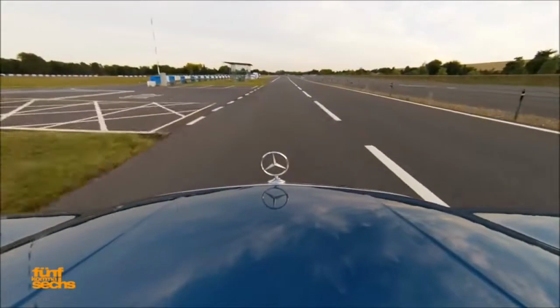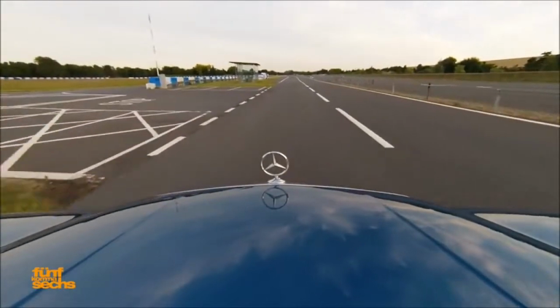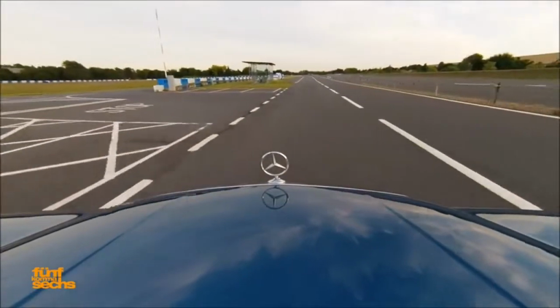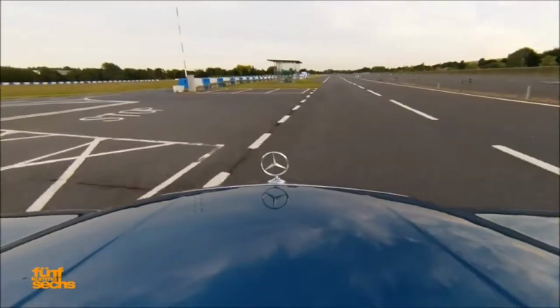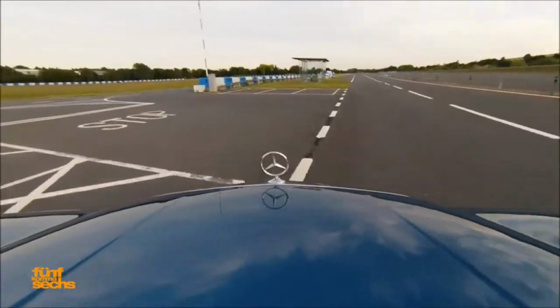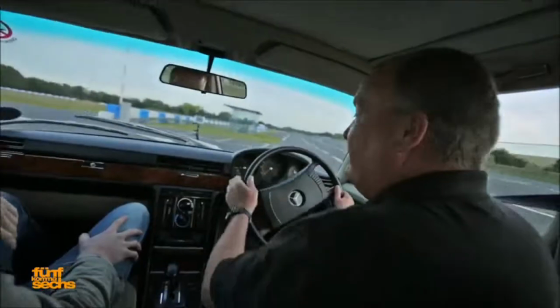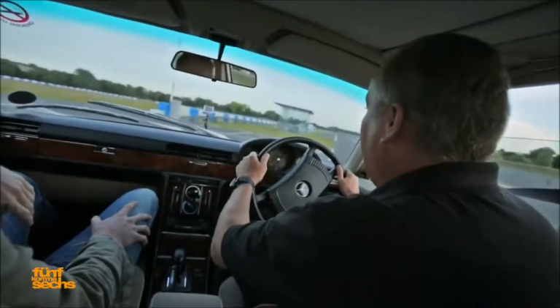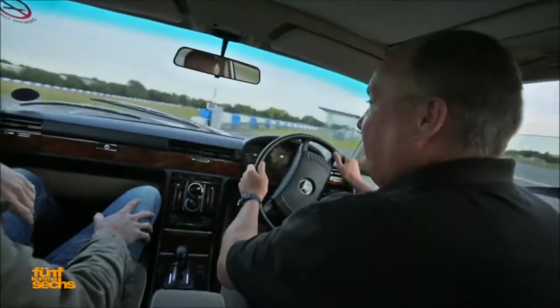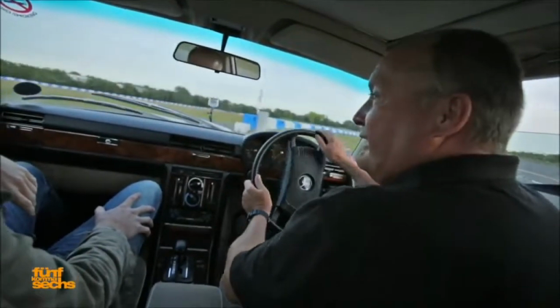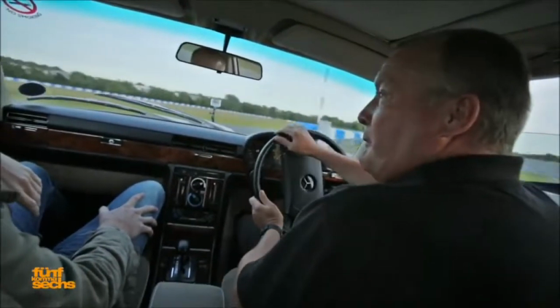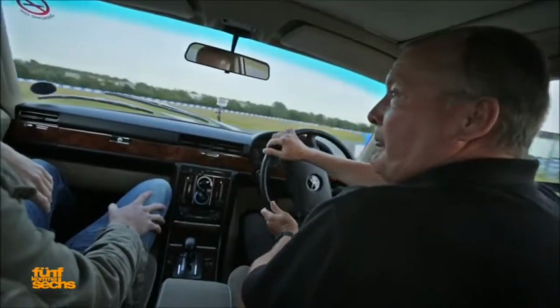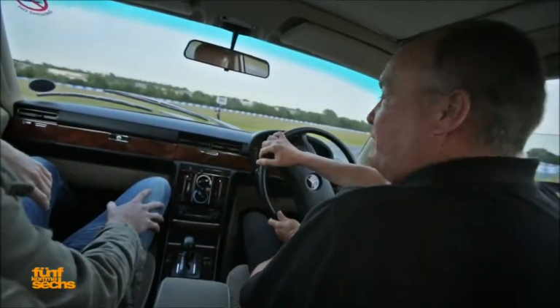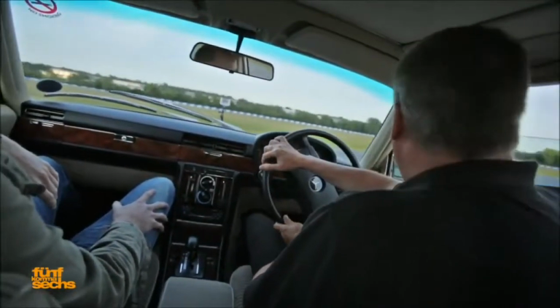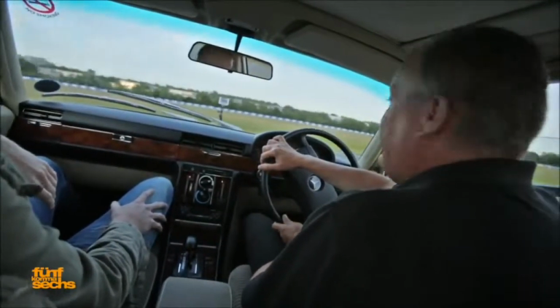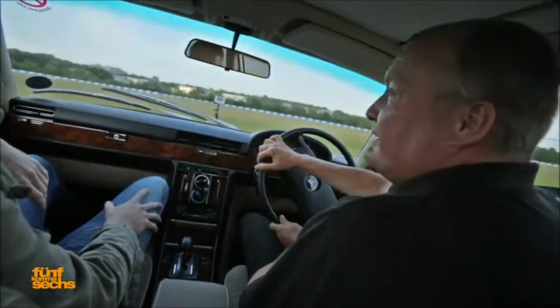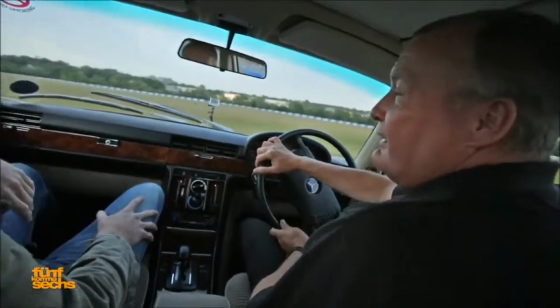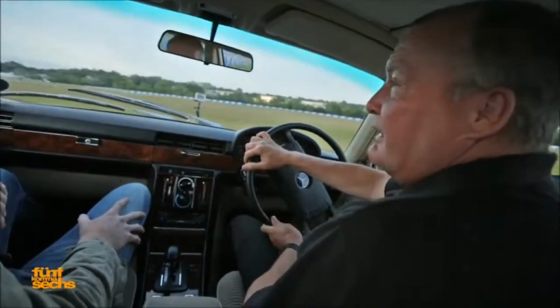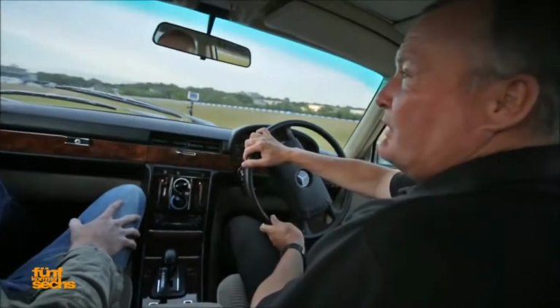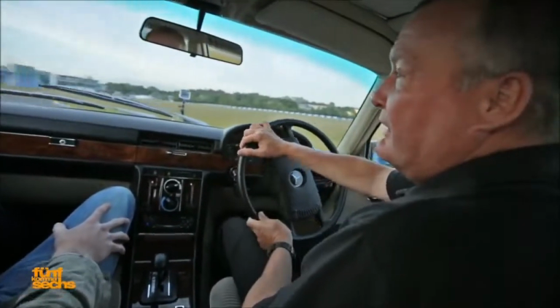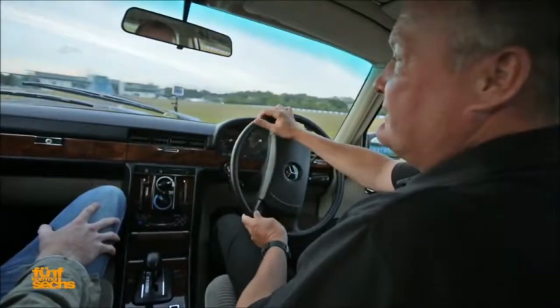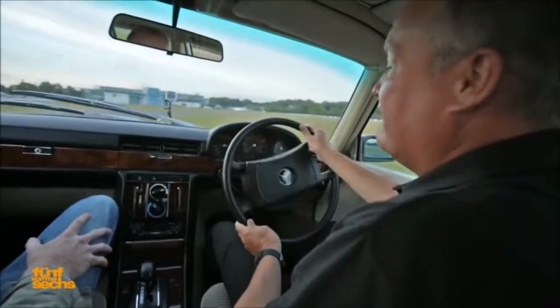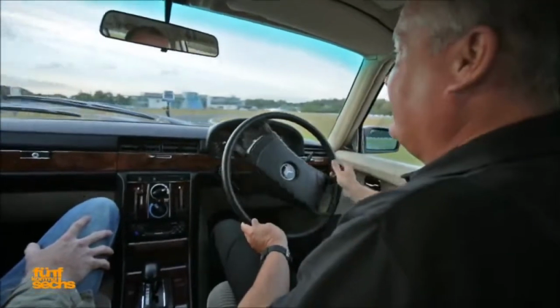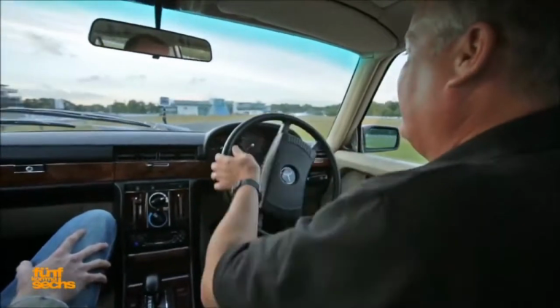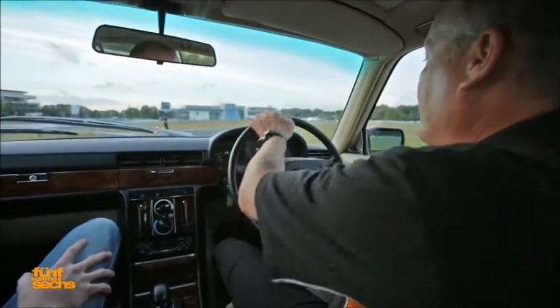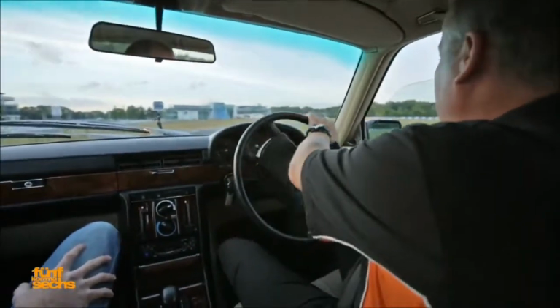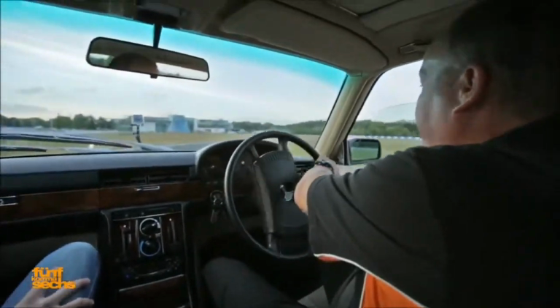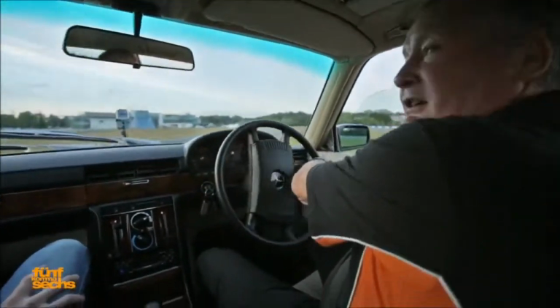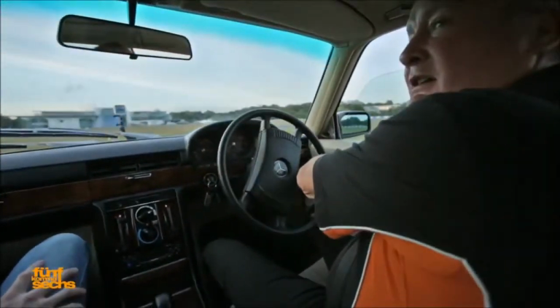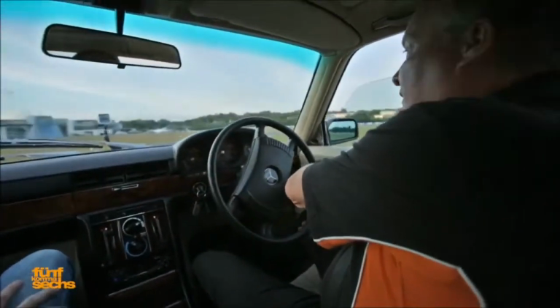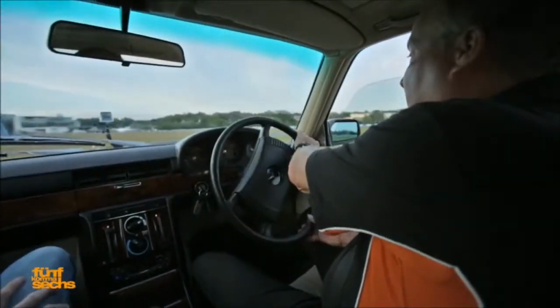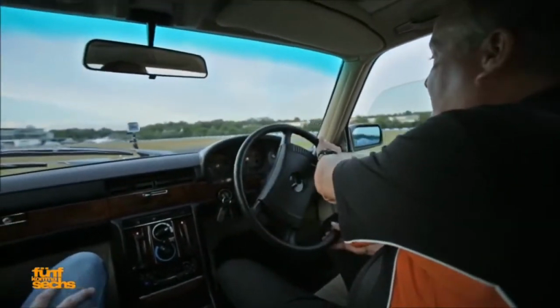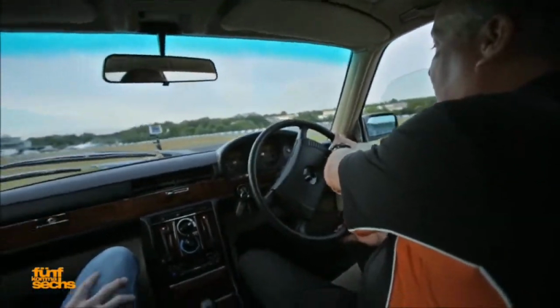Ok, we'll go around to the track then. Now when you go around bends, you keep the car nice and steady so the weight transfer is nice and smooth.